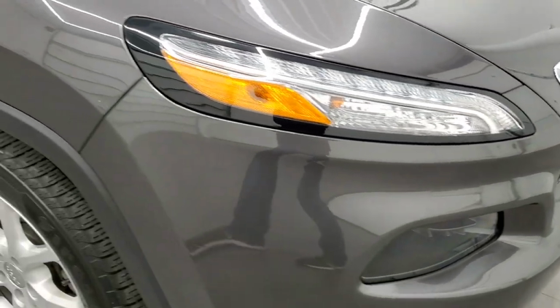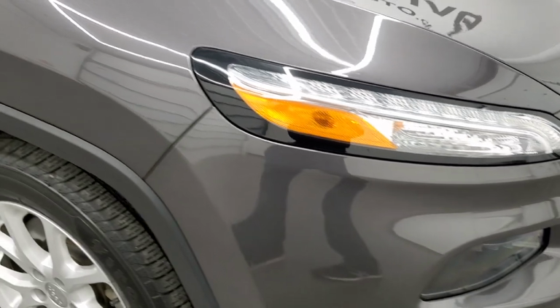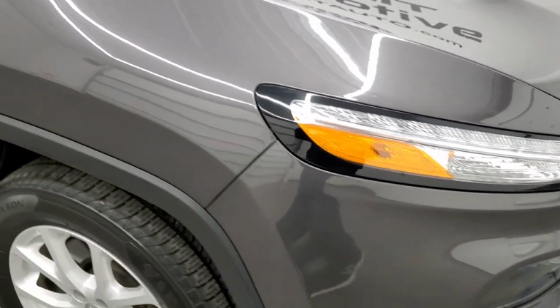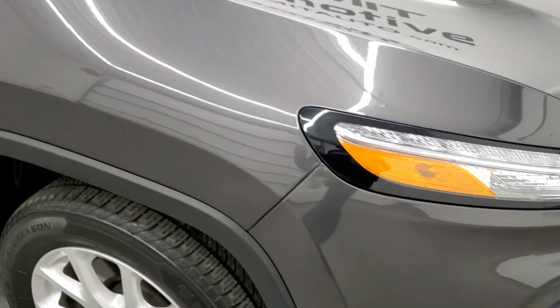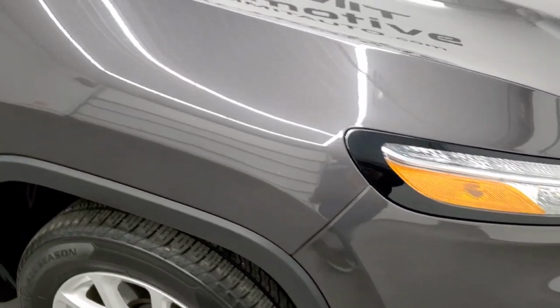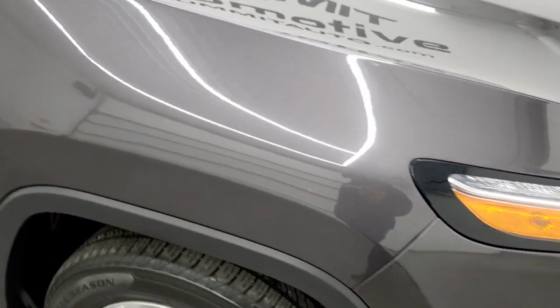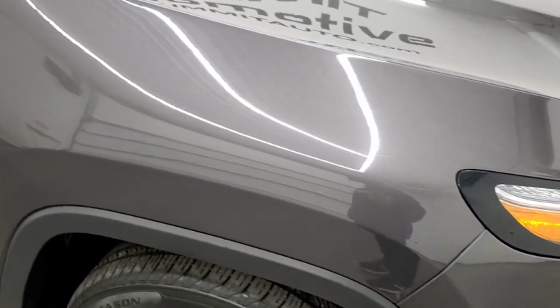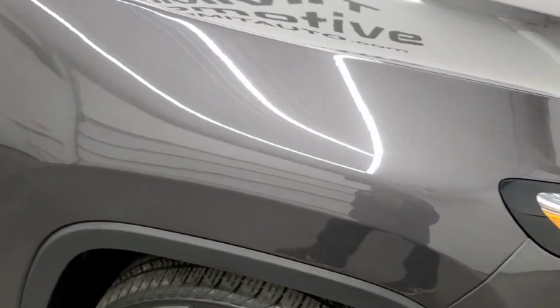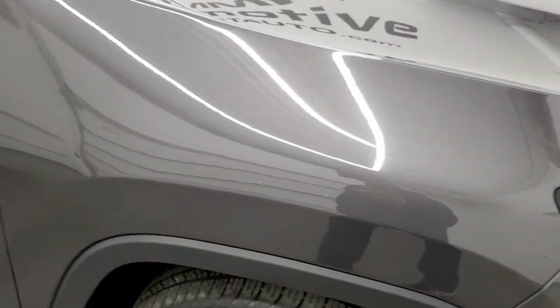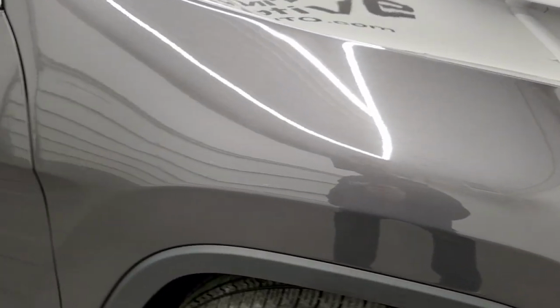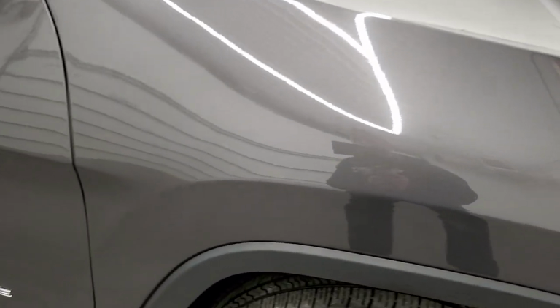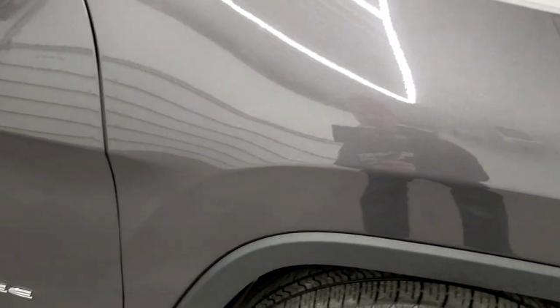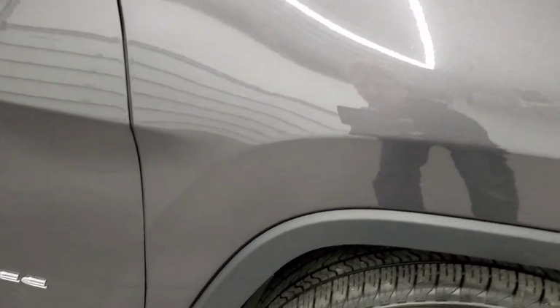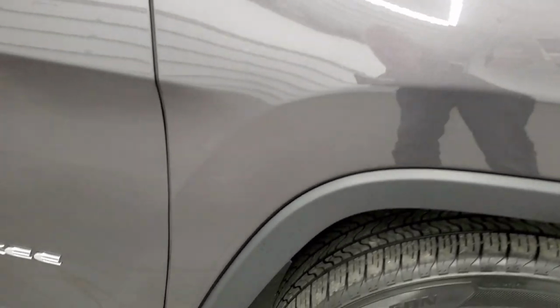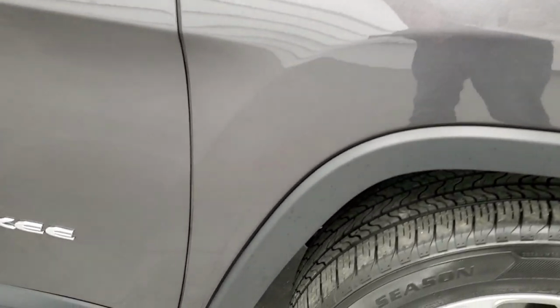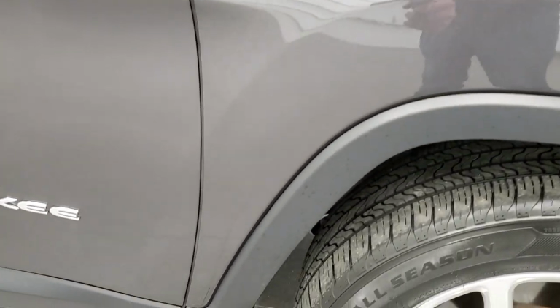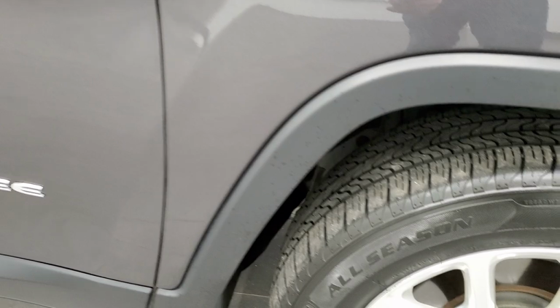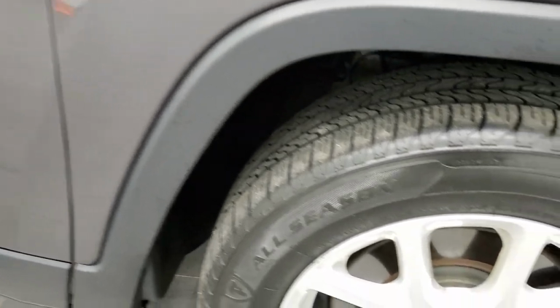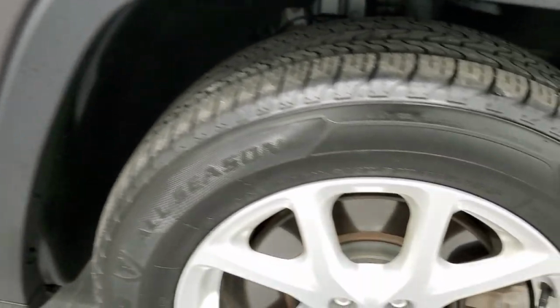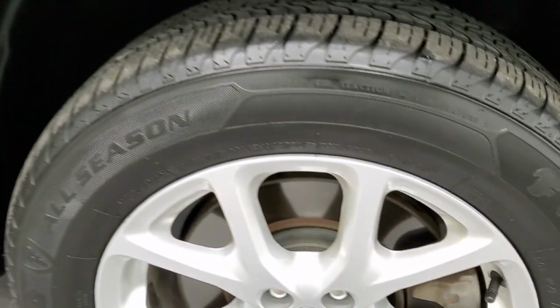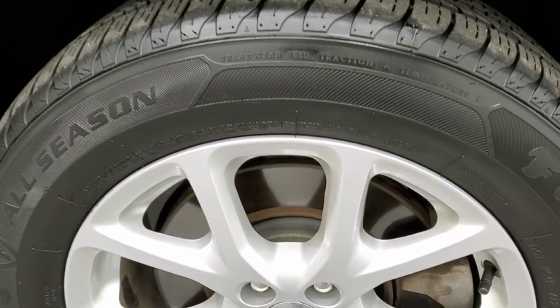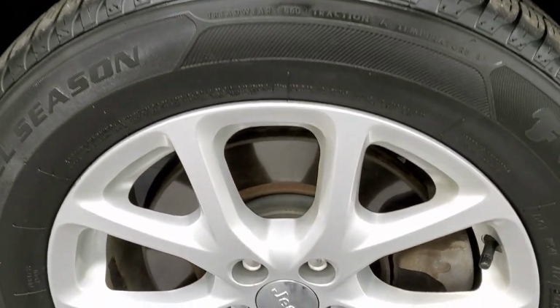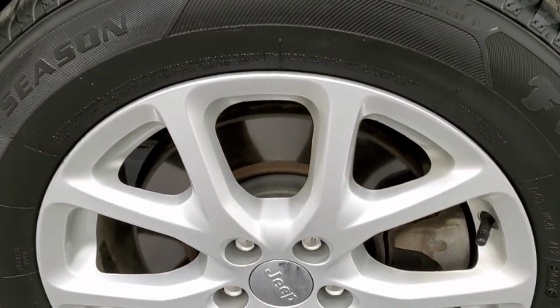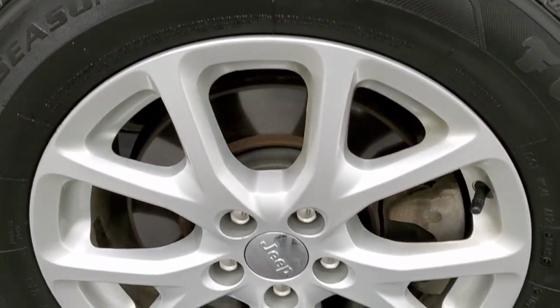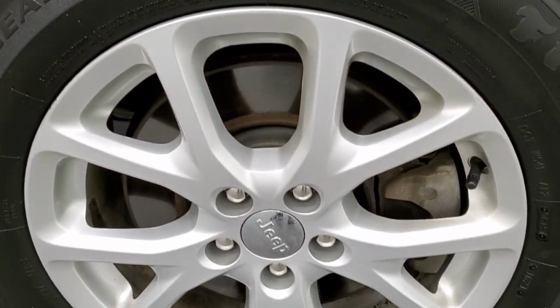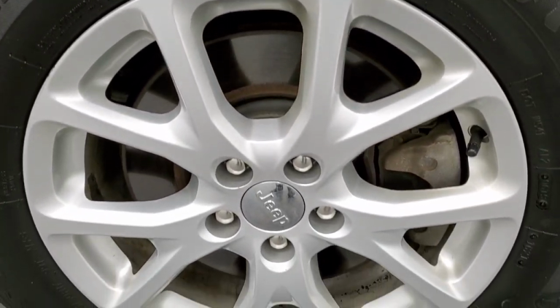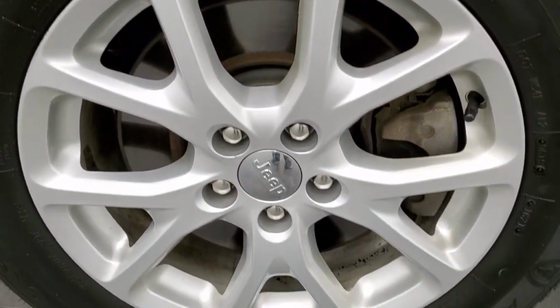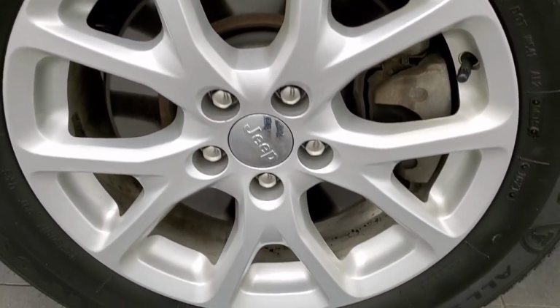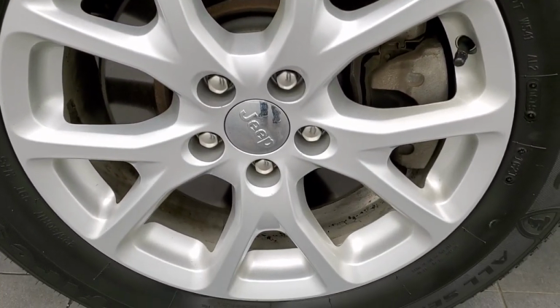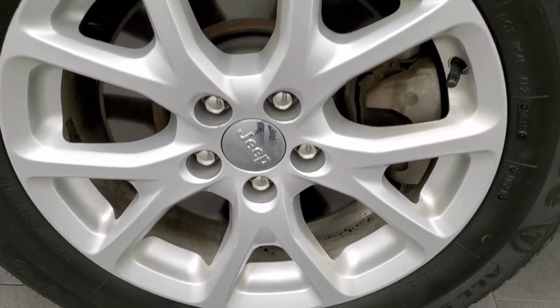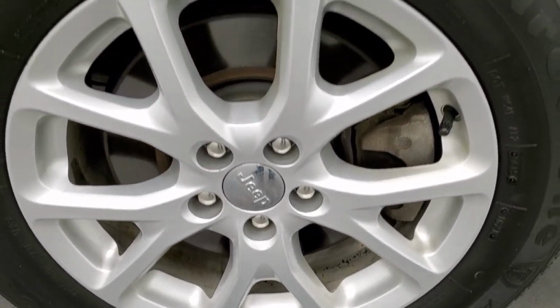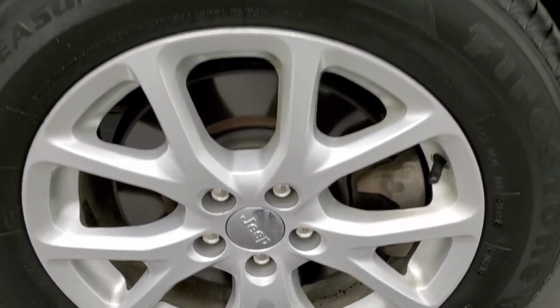The passenger side front fender is in excellent shape as well — no dents or dings on there. And the passenger side rim has no scuffs or scrapes. Really nice condition.